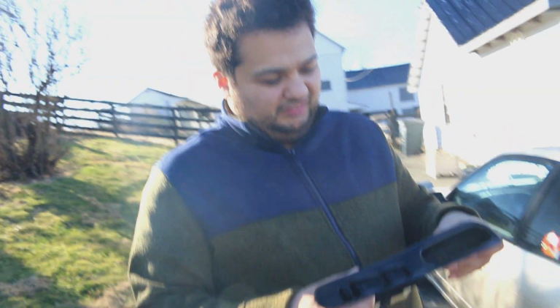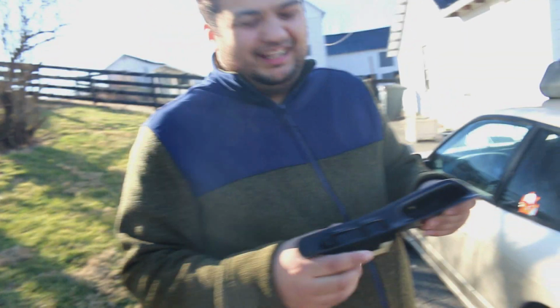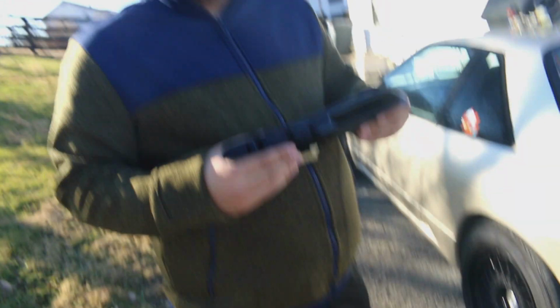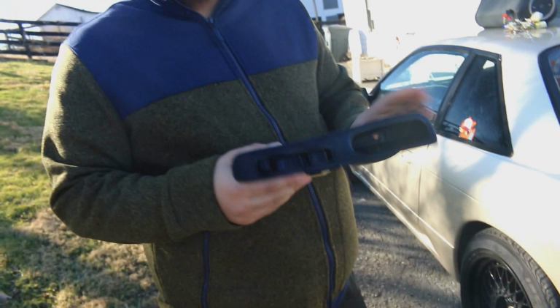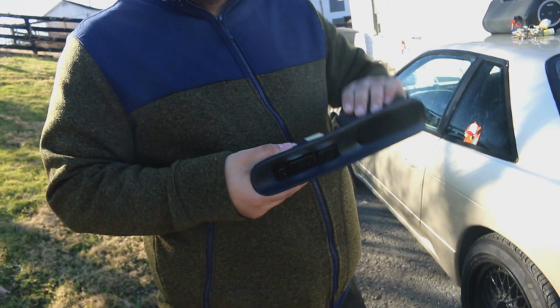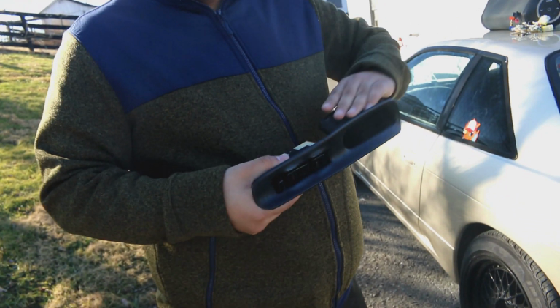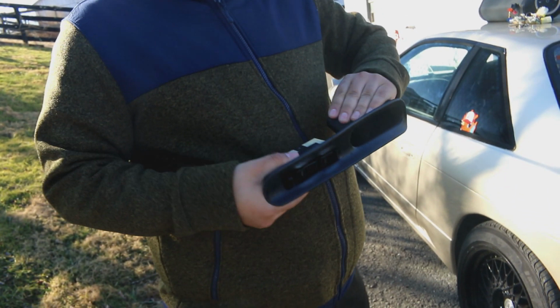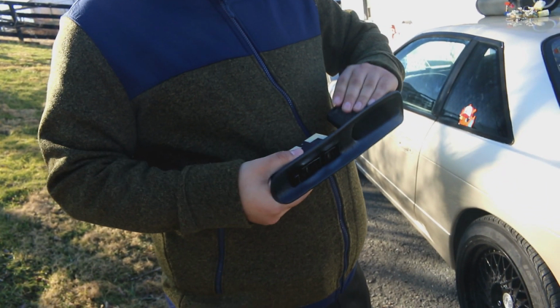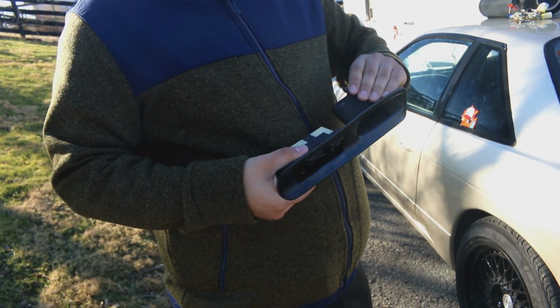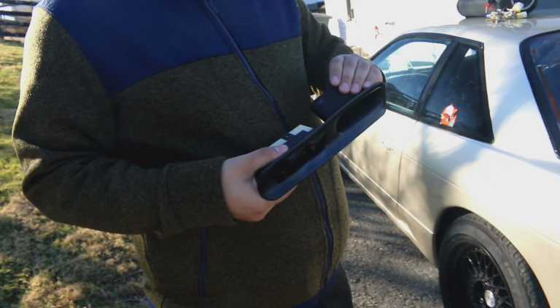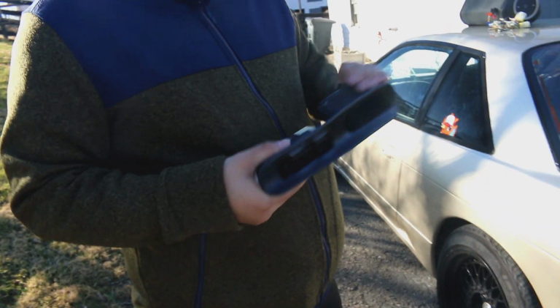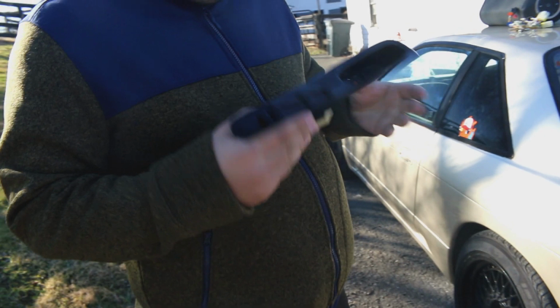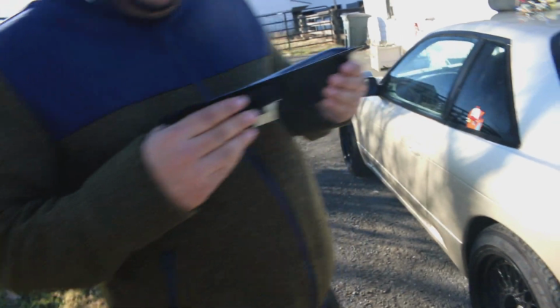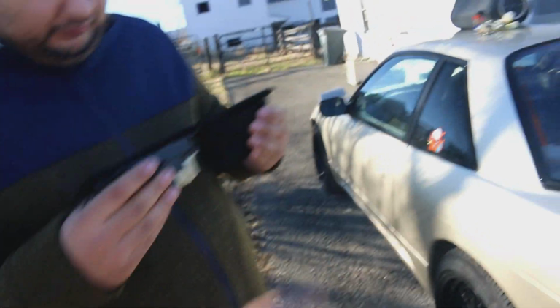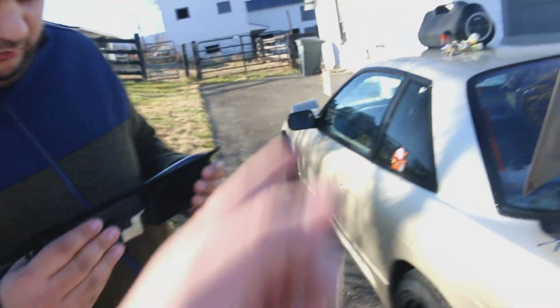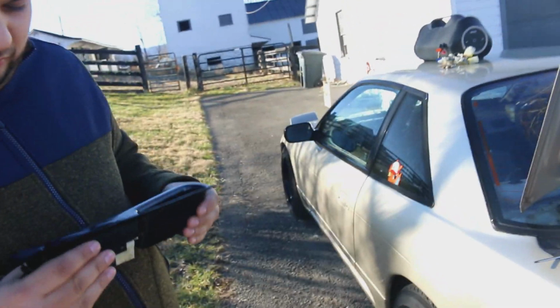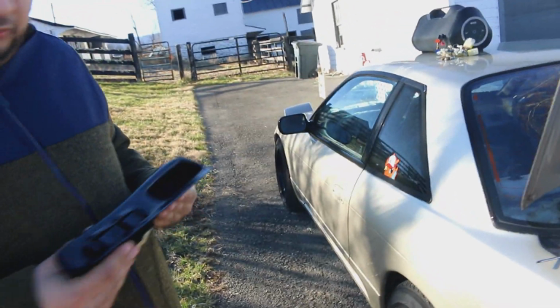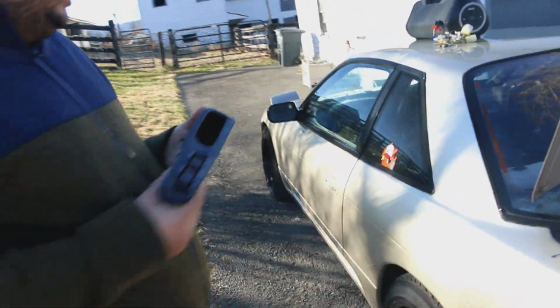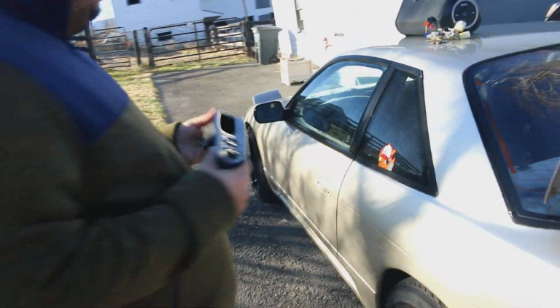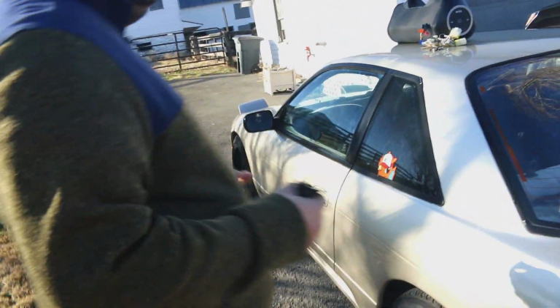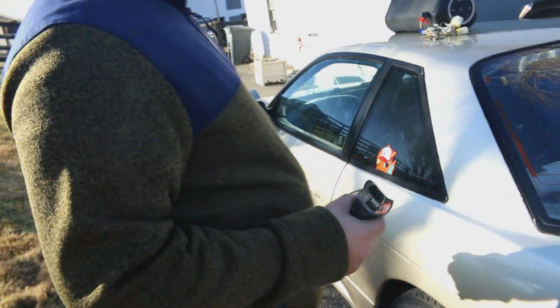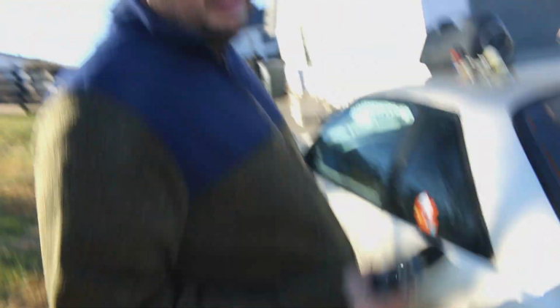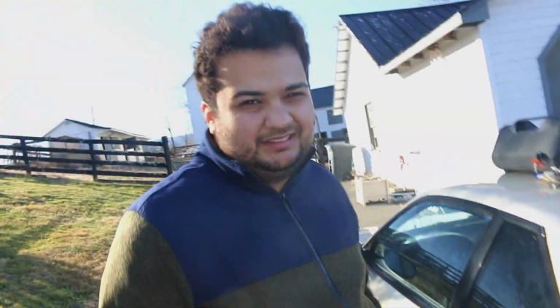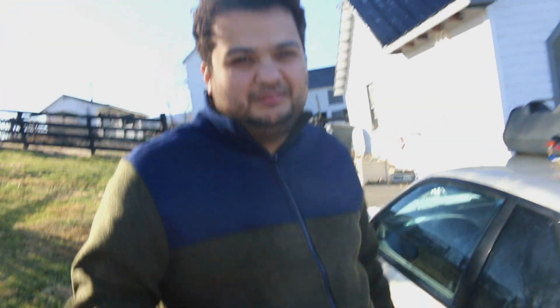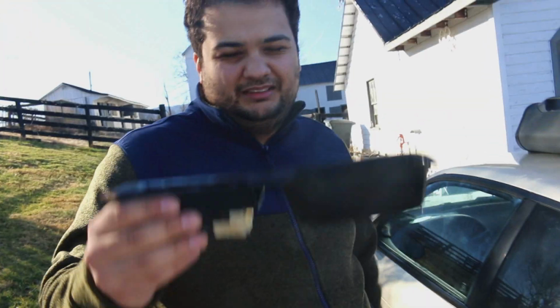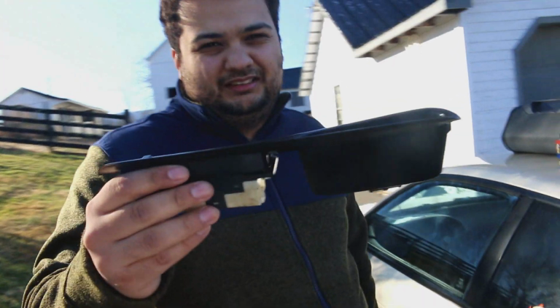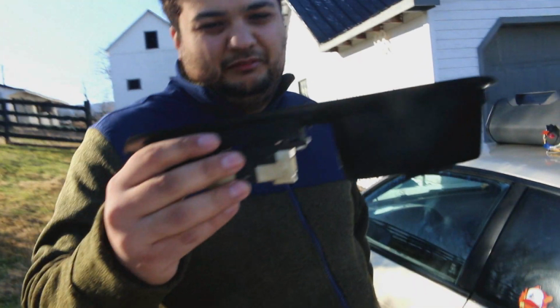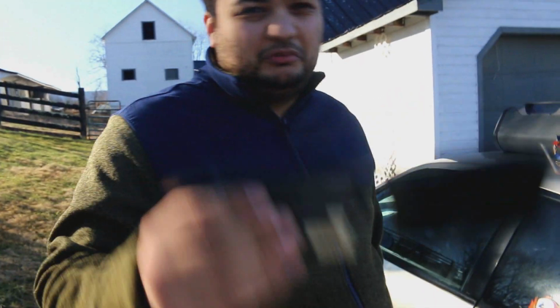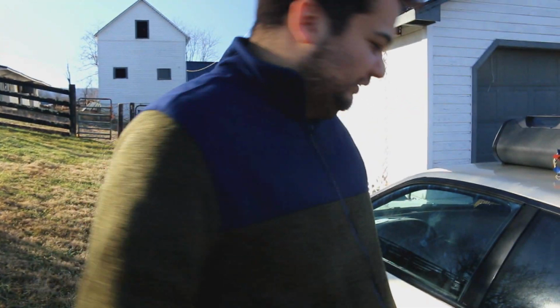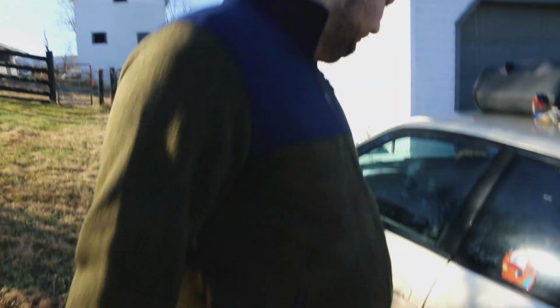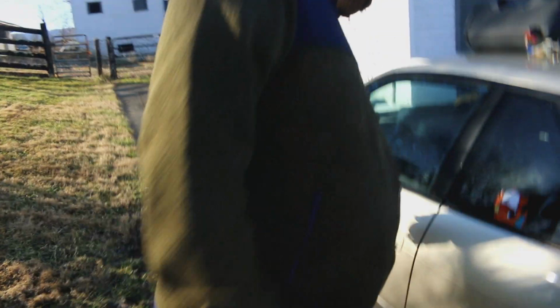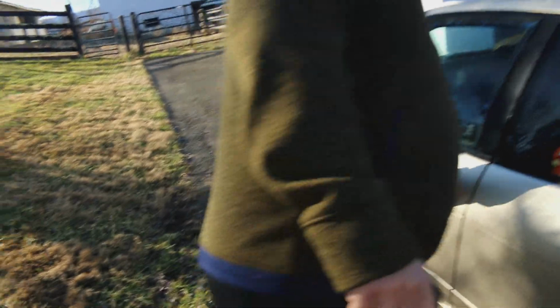And now we are one. And now it works. Now we can actually put it in the car and button the interior. One God, one faith, one baptism. One switch.